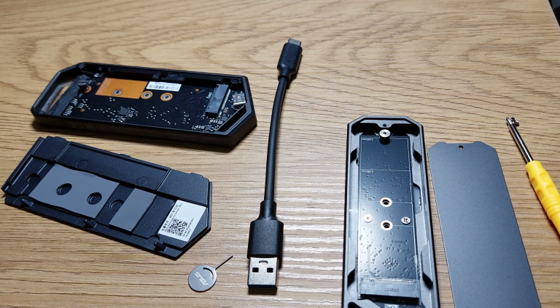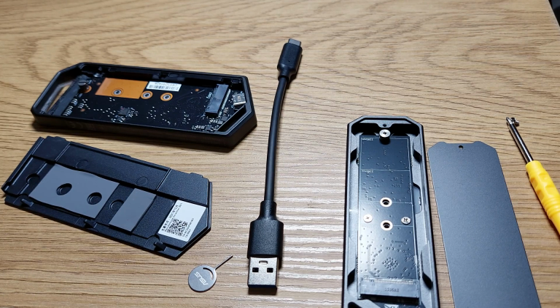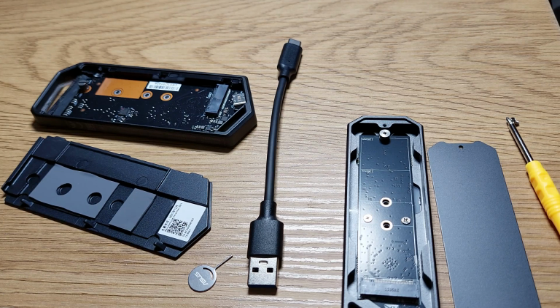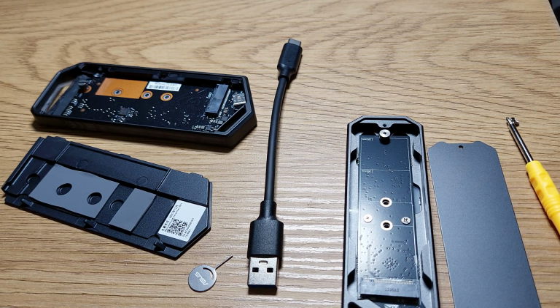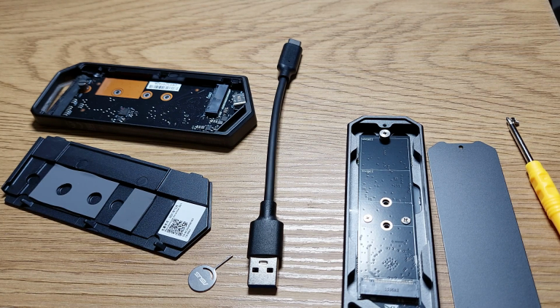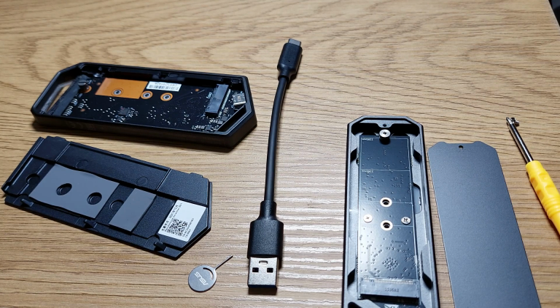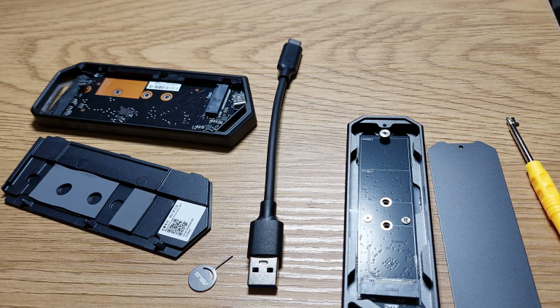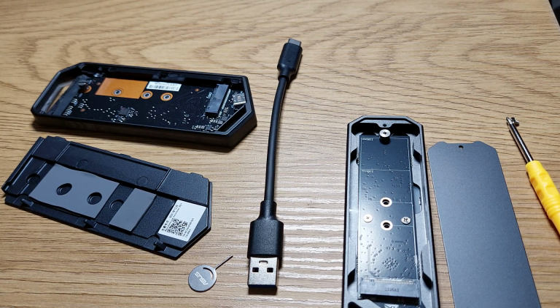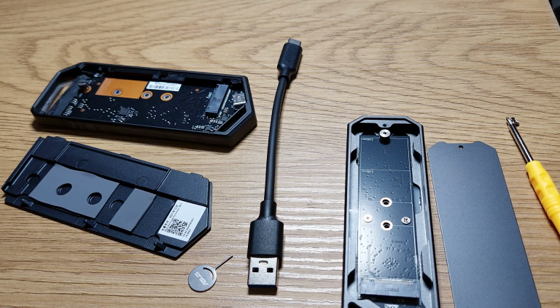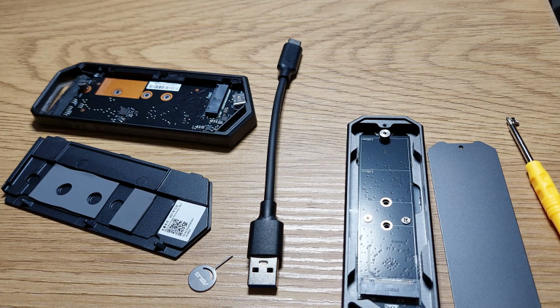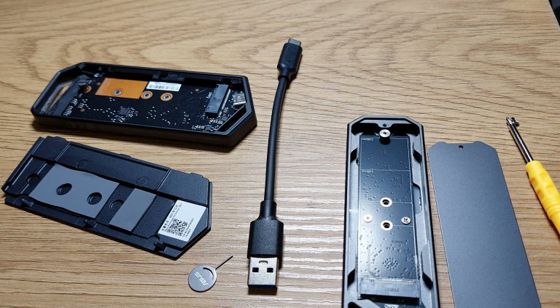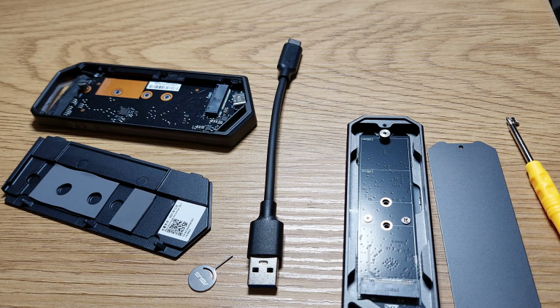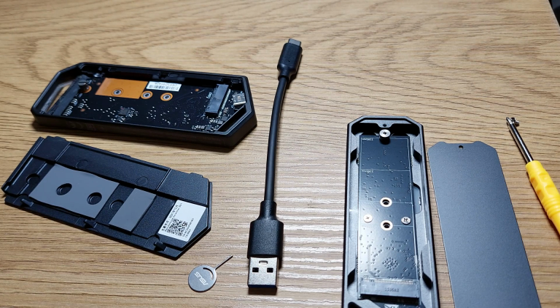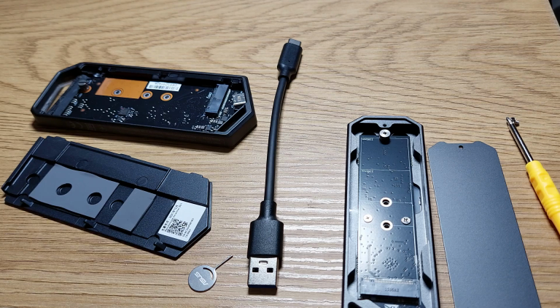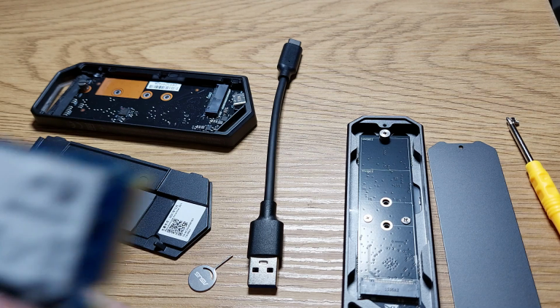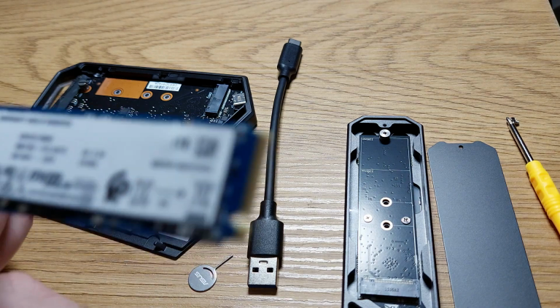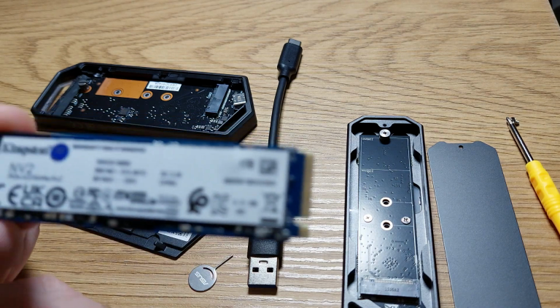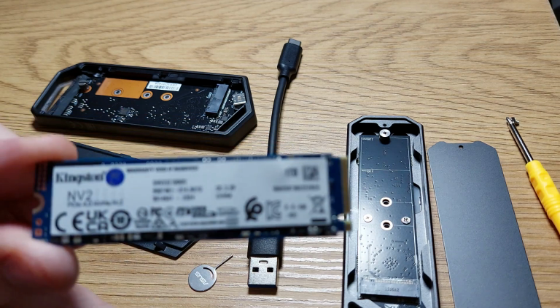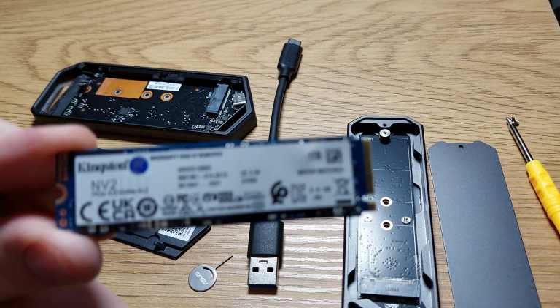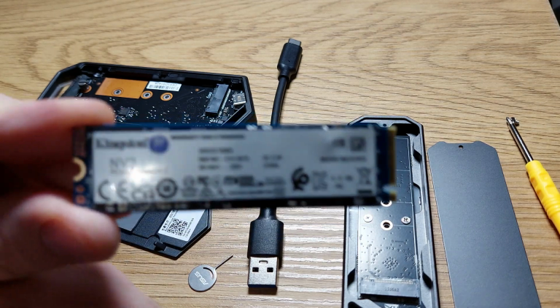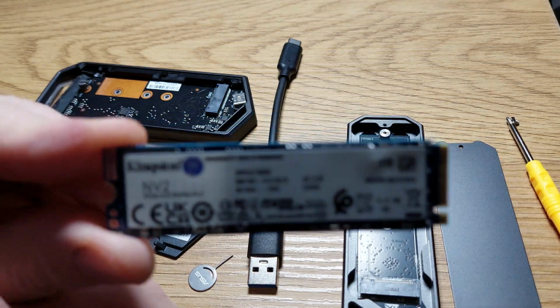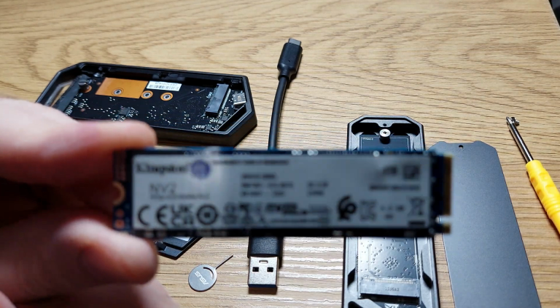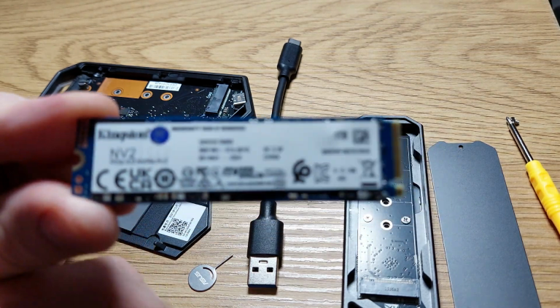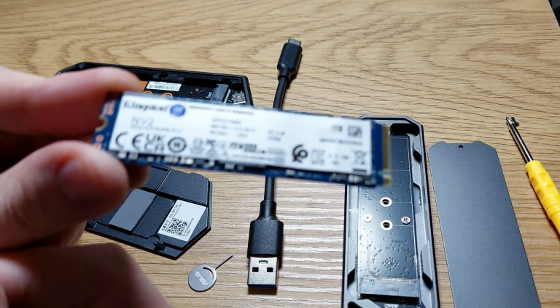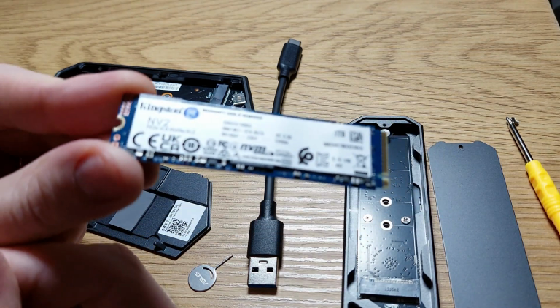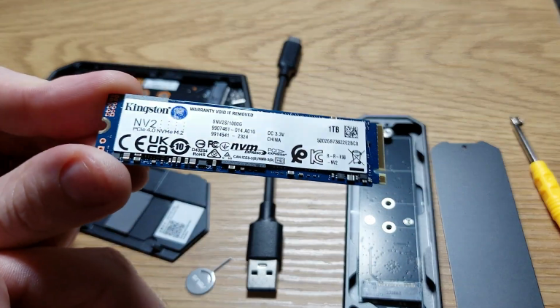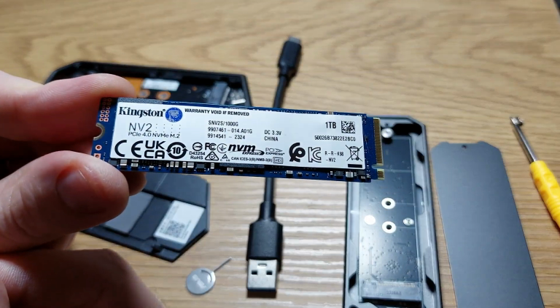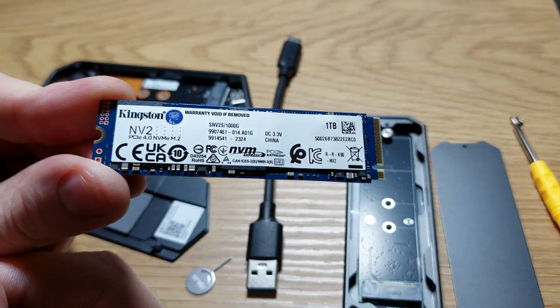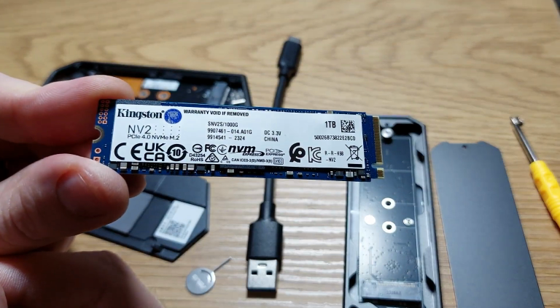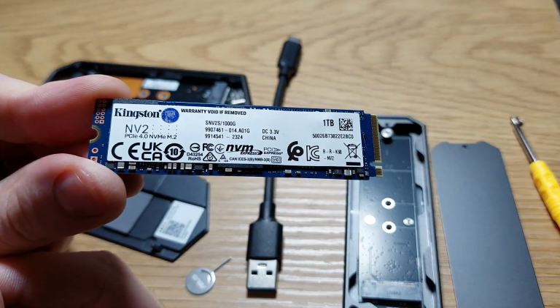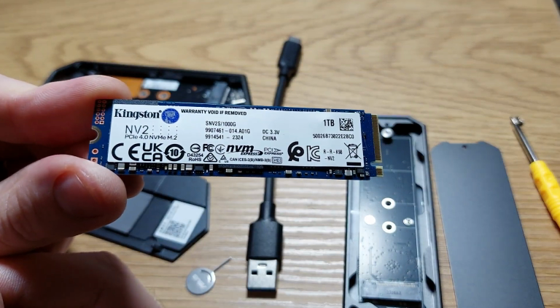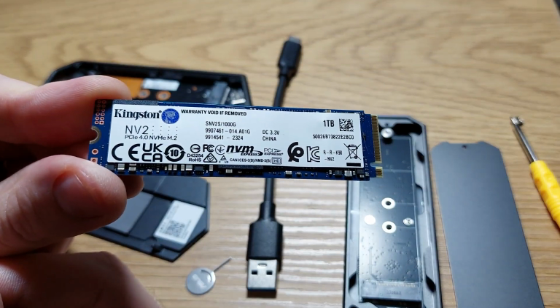The test for today will be done with the Kingston Amif one terabyte SSD.